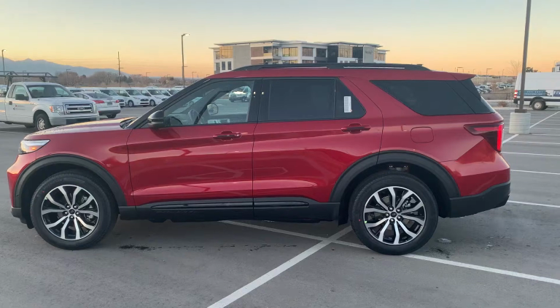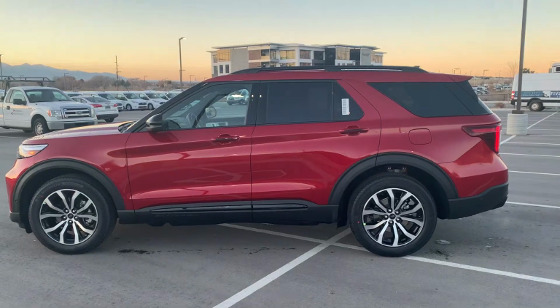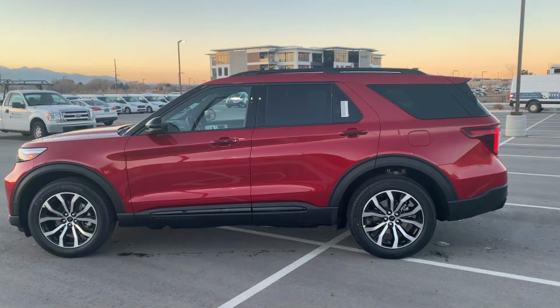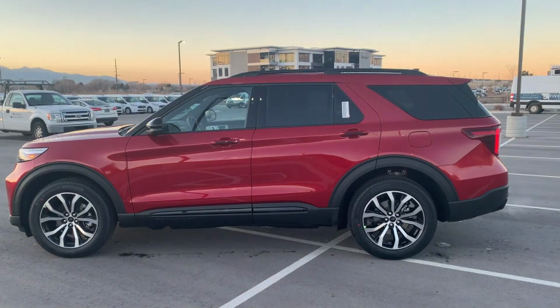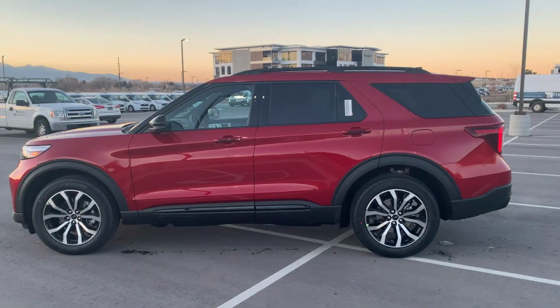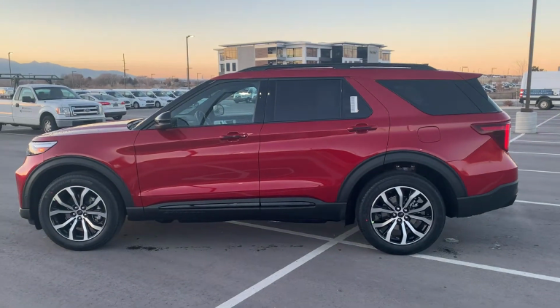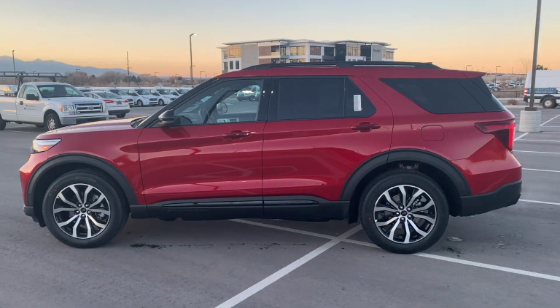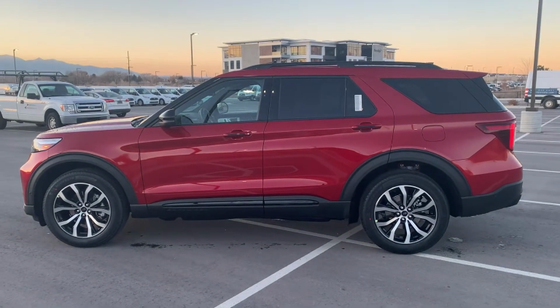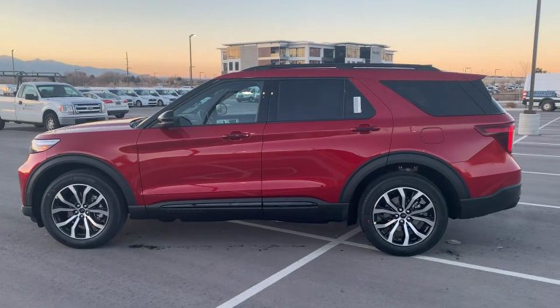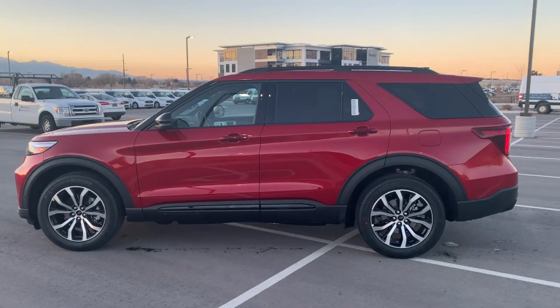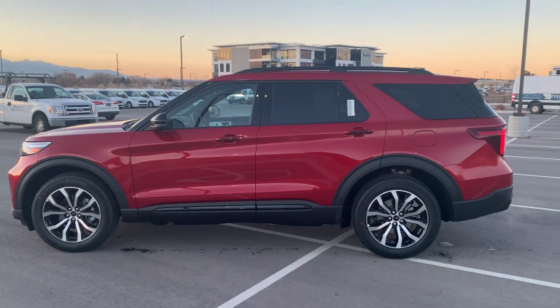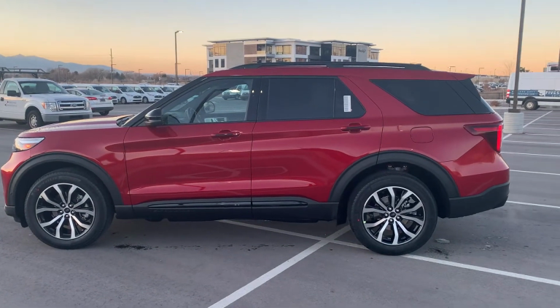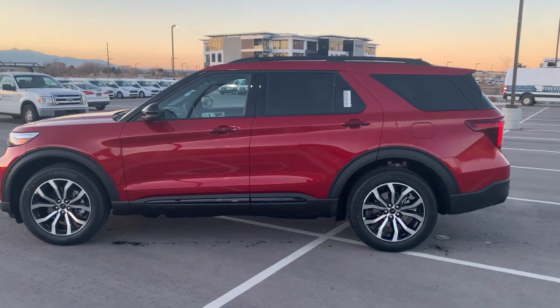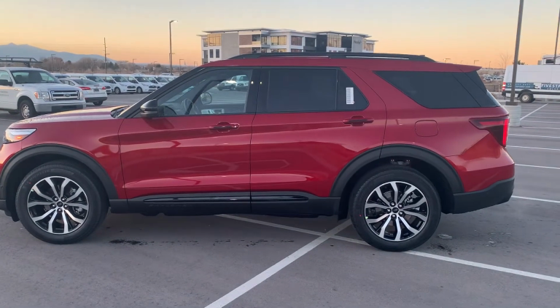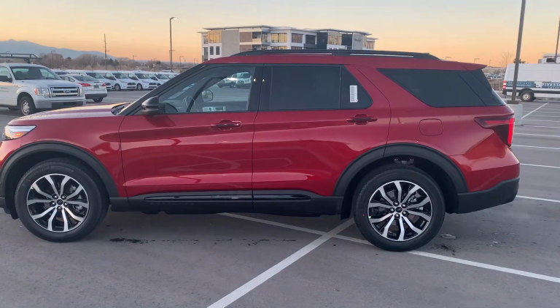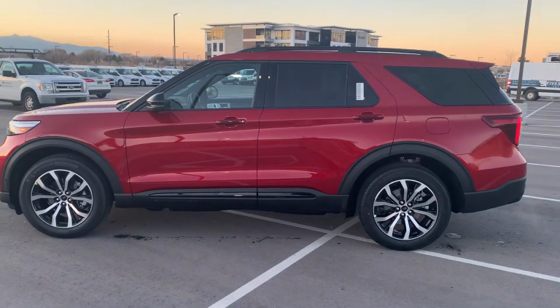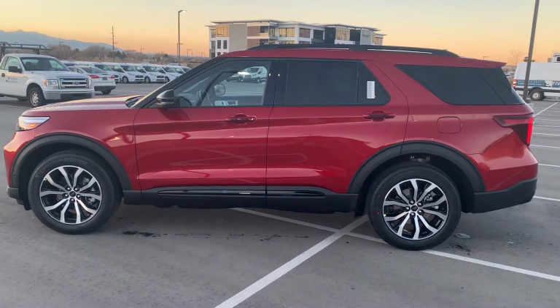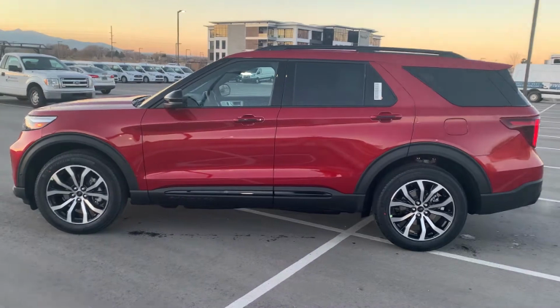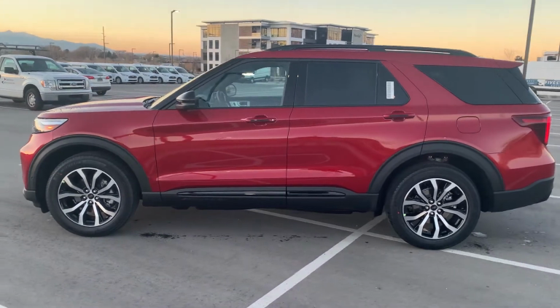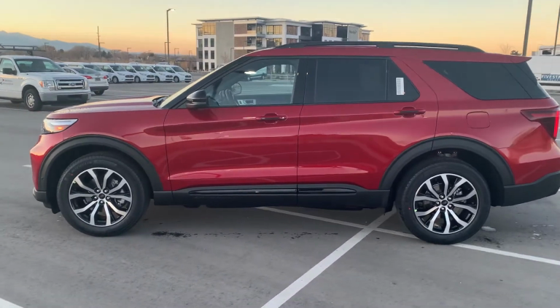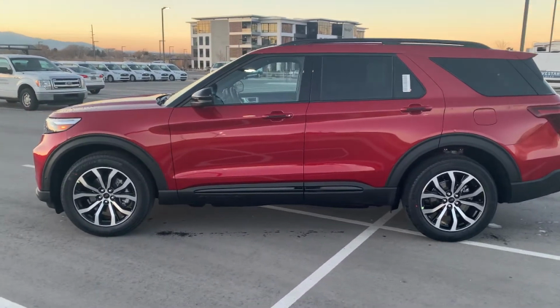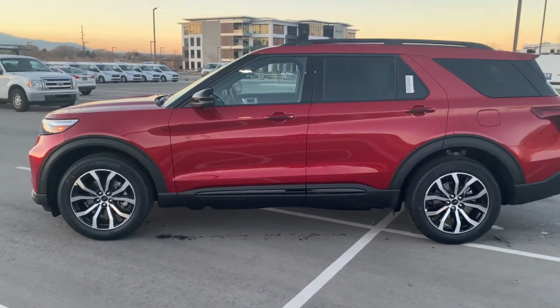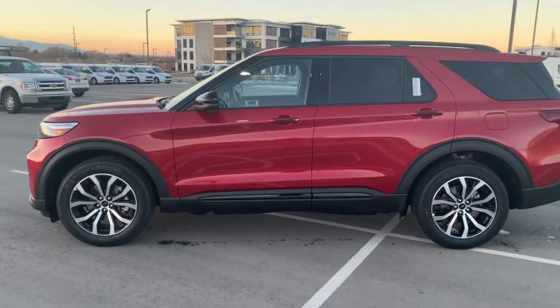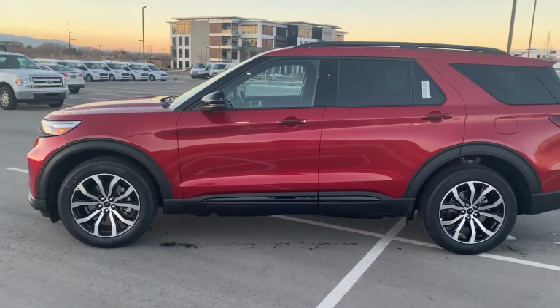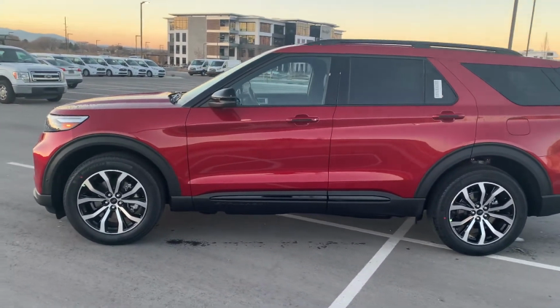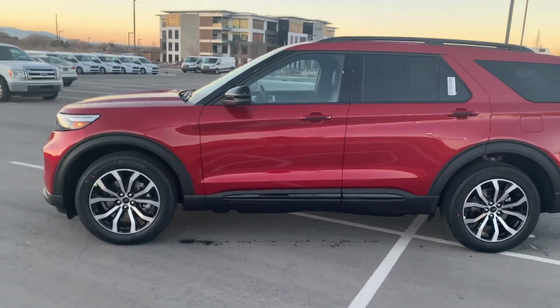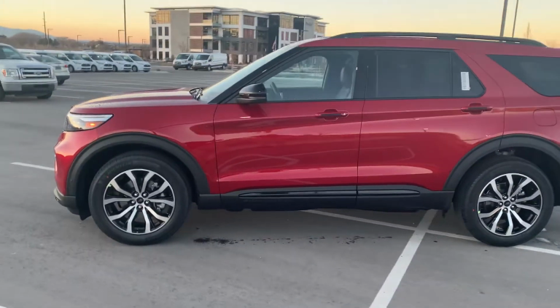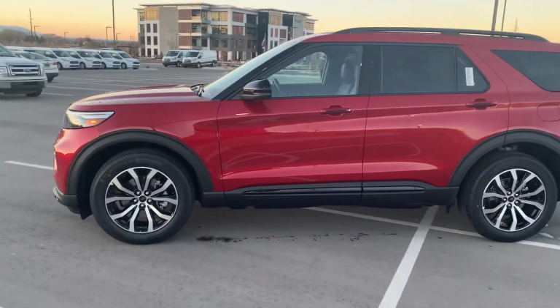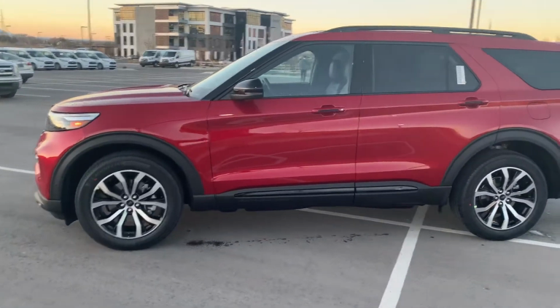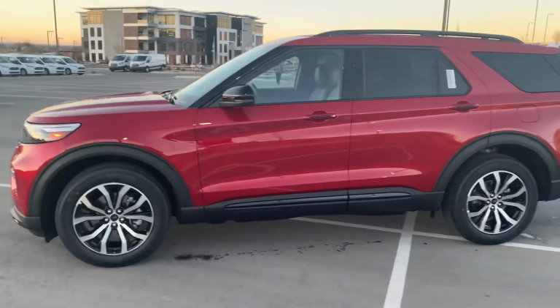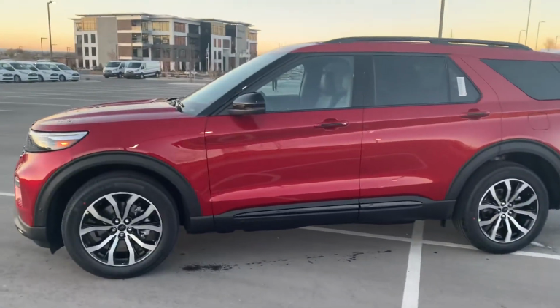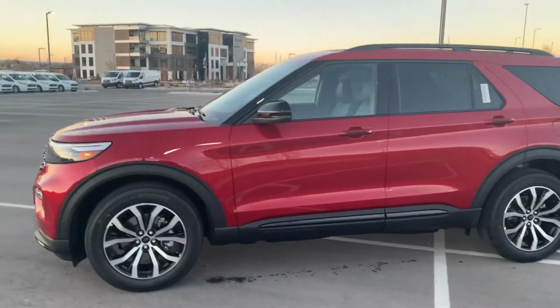Hey guys, this is Brendan with Larry H. Miller Ford and Draper. Today's featured vehicle is the Ford Explorer, and the particular Explorer I've got with me today is the Explorer ST.